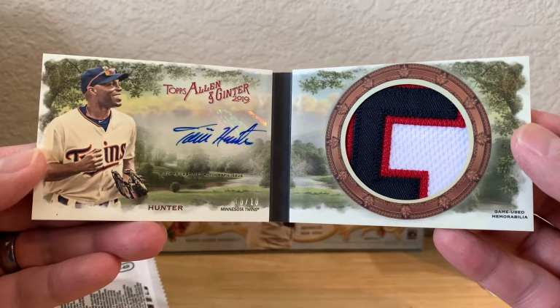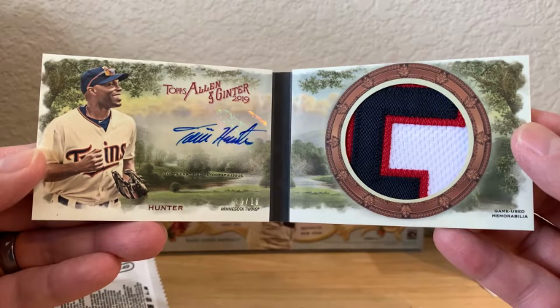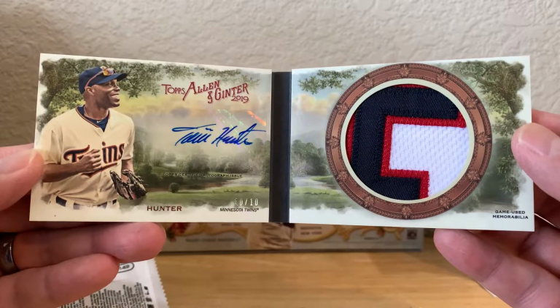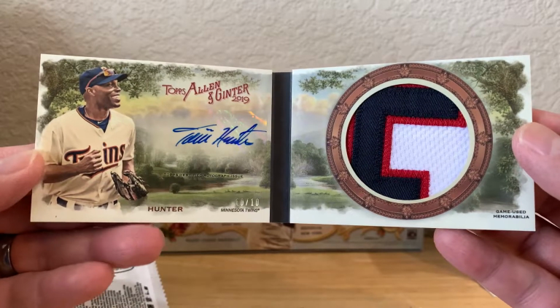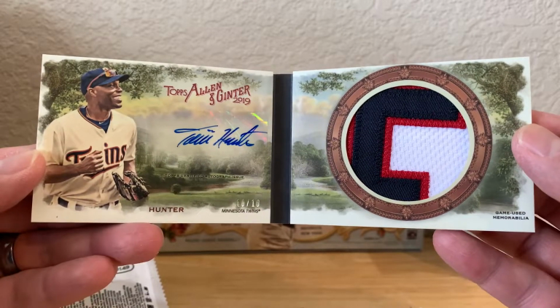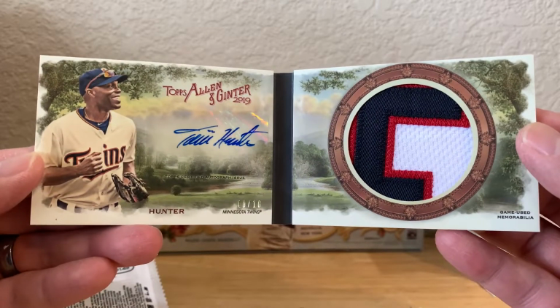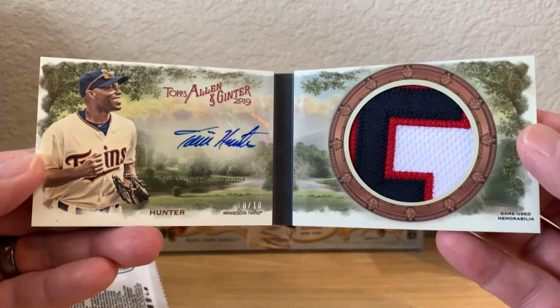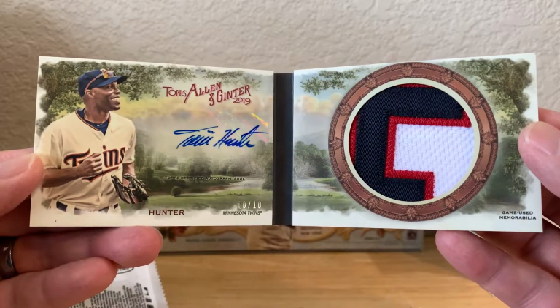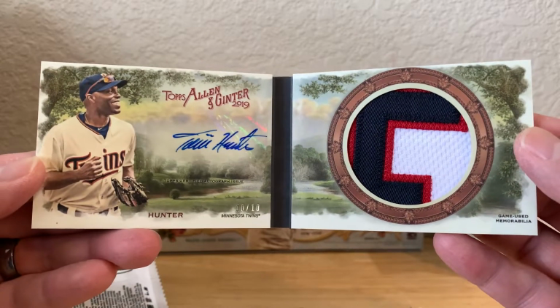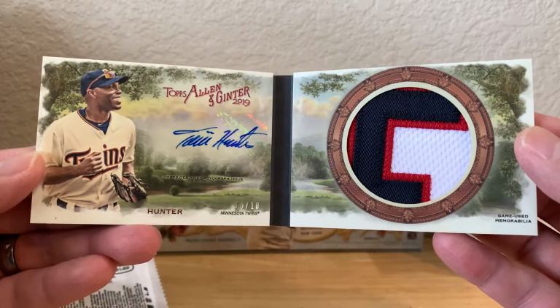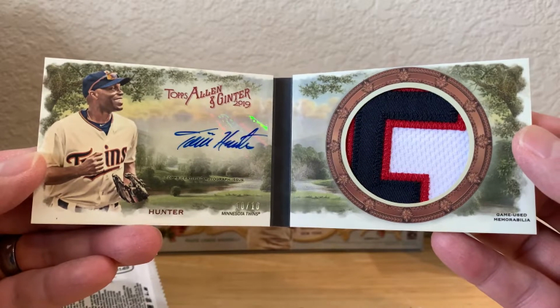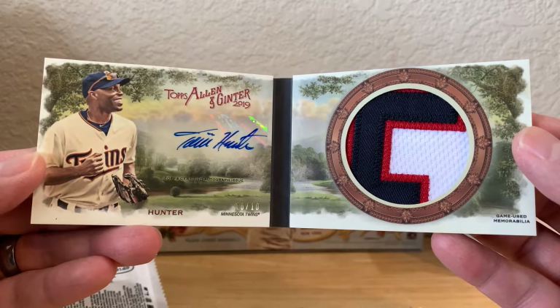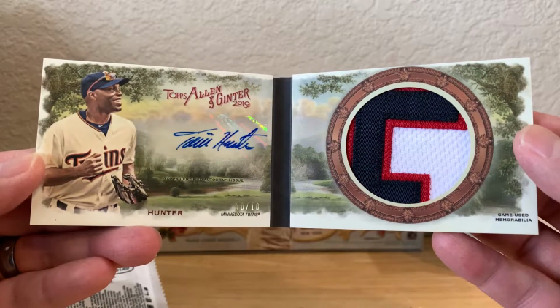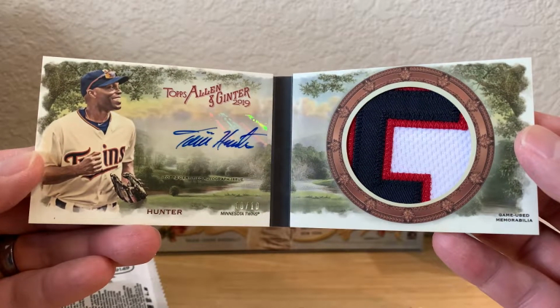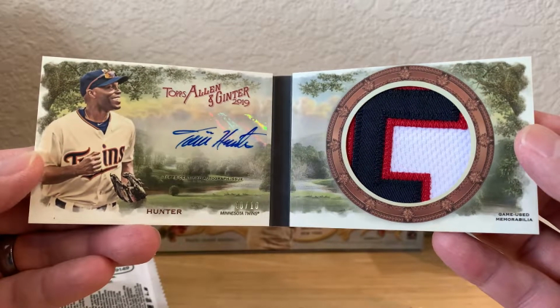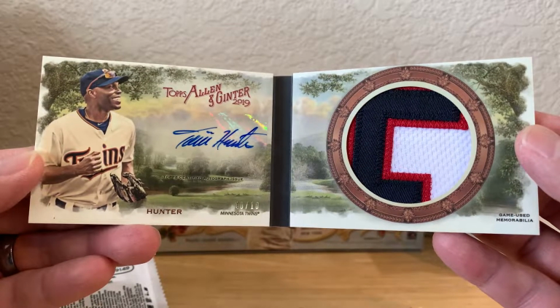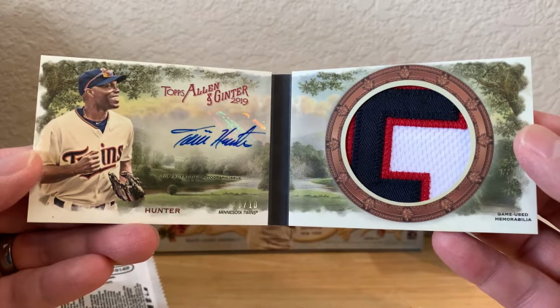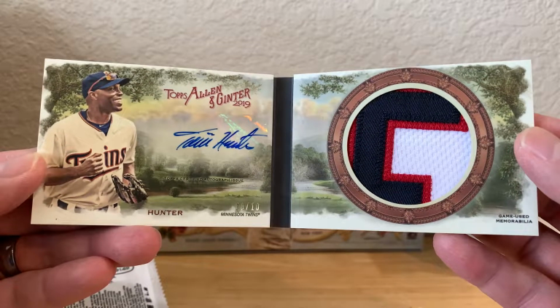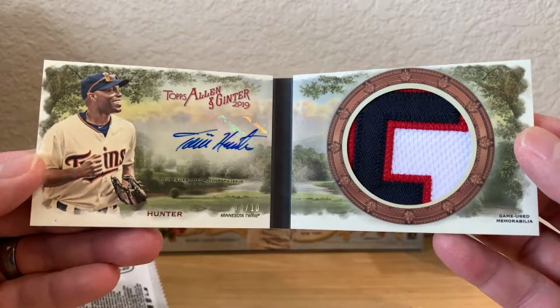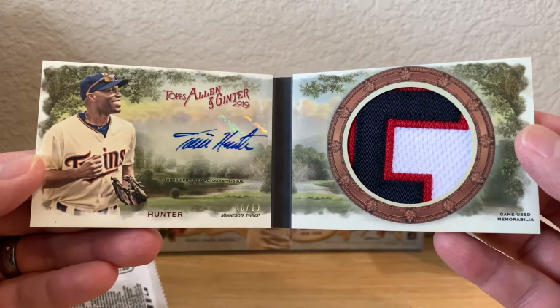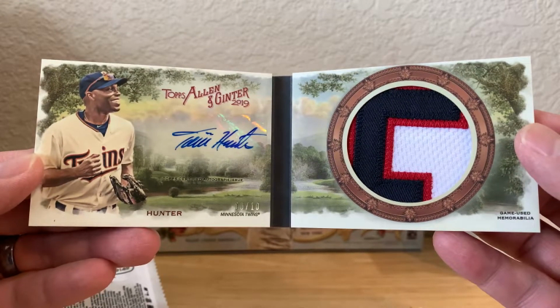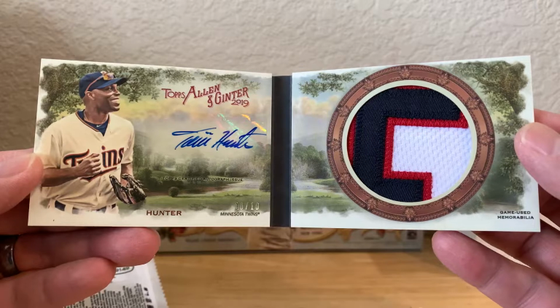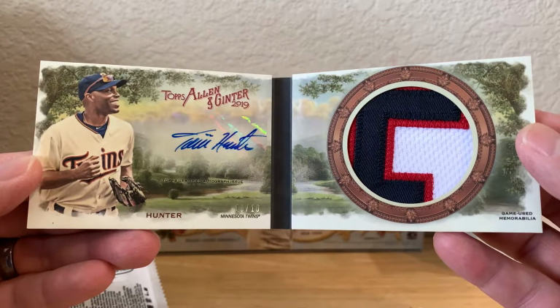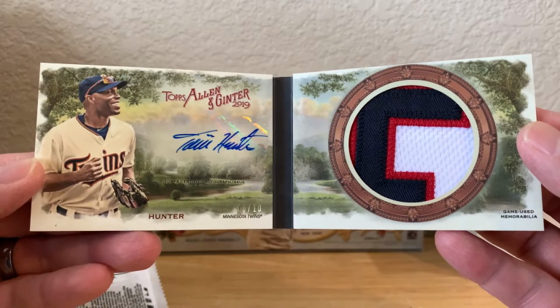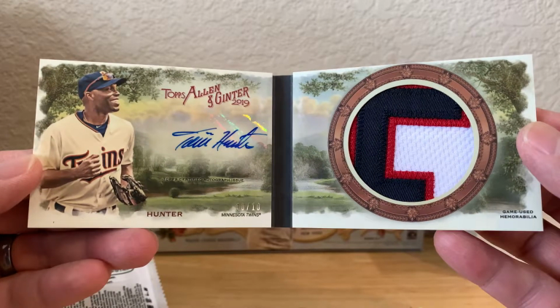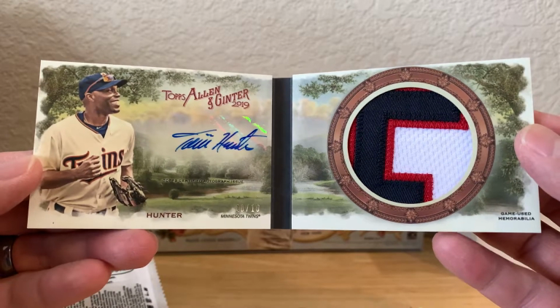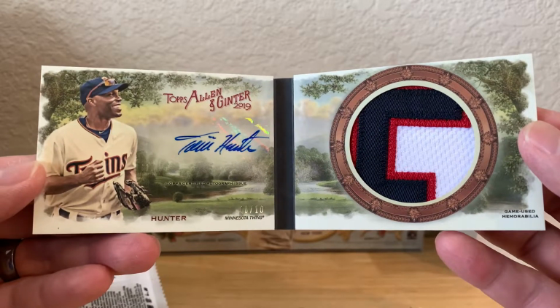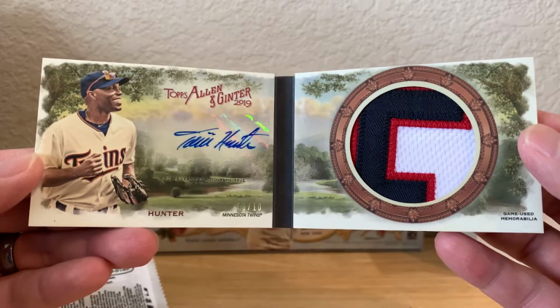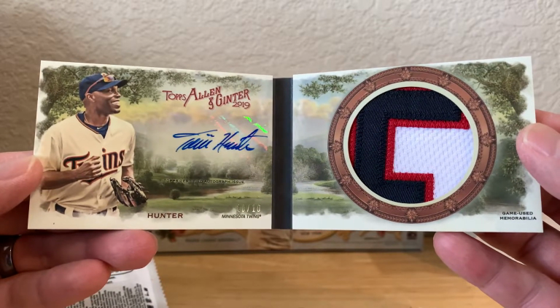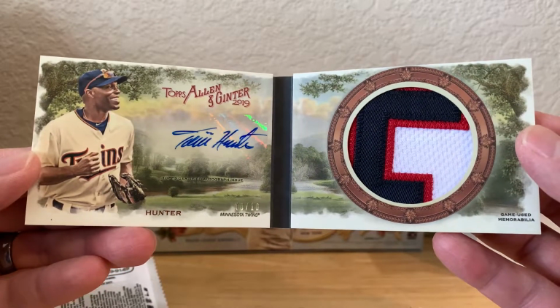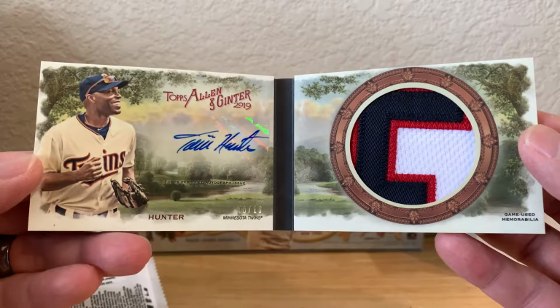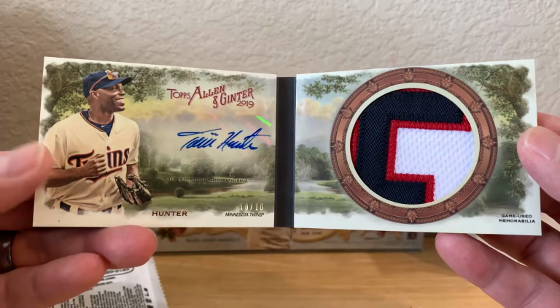Just wanted to get it on camera. Hope everybody has a happy holiday — Merry Christmas, Happy Hanukkah, or whatever holiday you celebrate with your family and friends. Be safe out there and I hope everybody's enjoying spending time with their families.